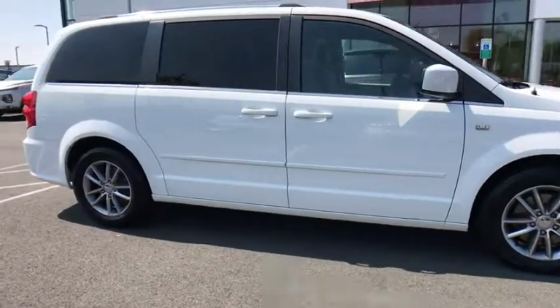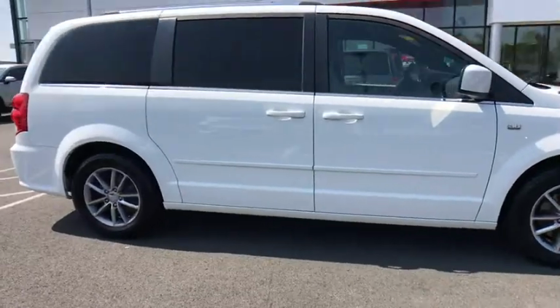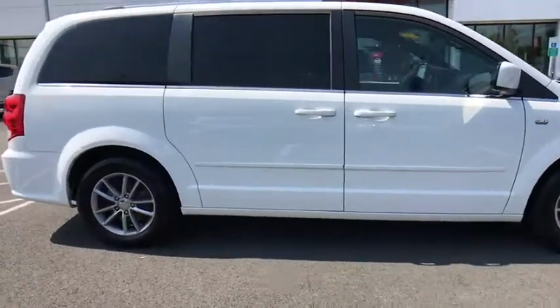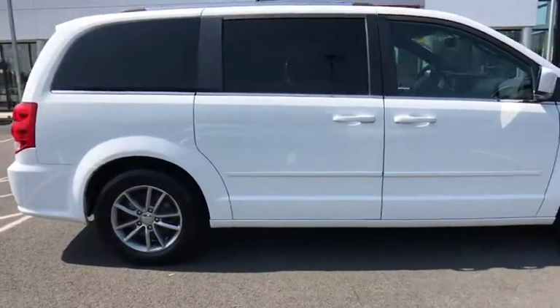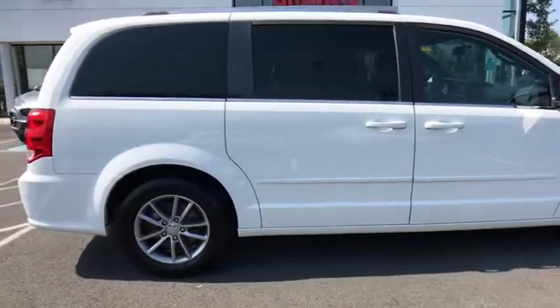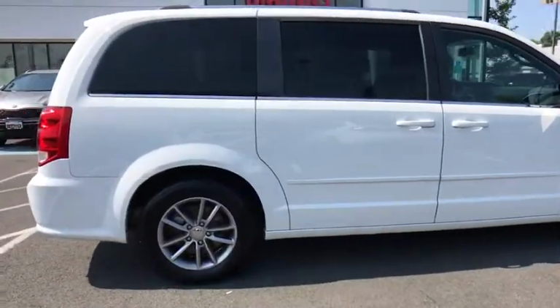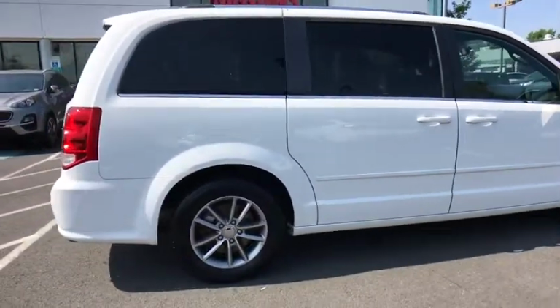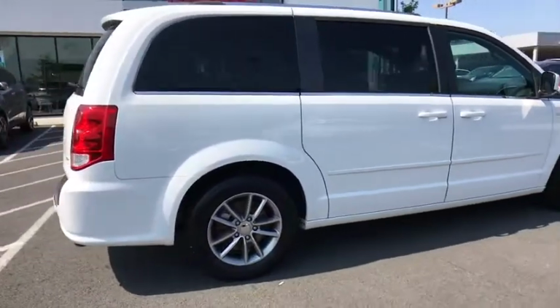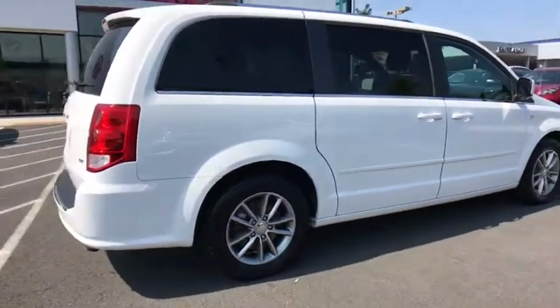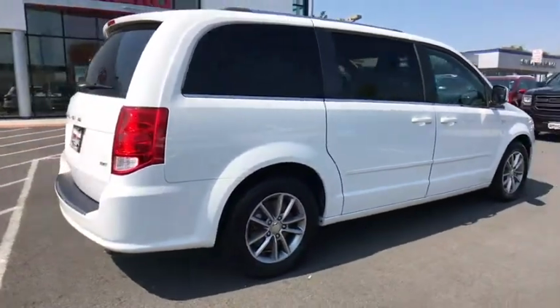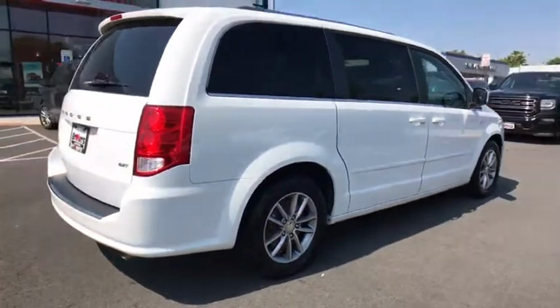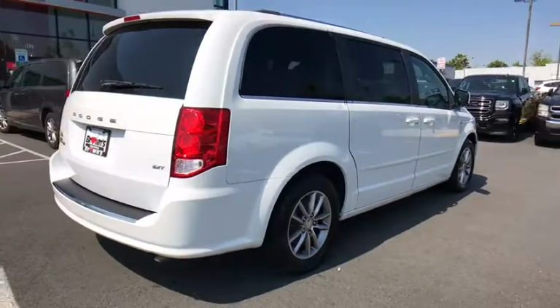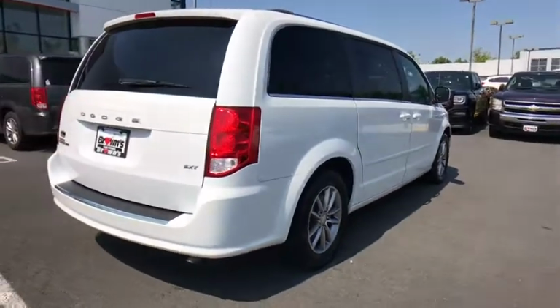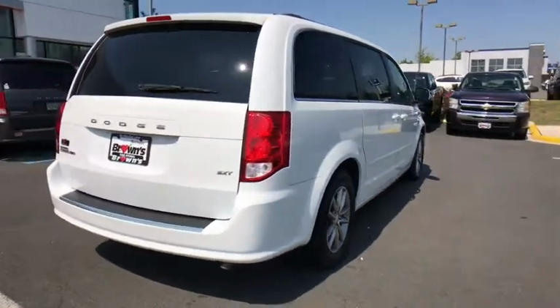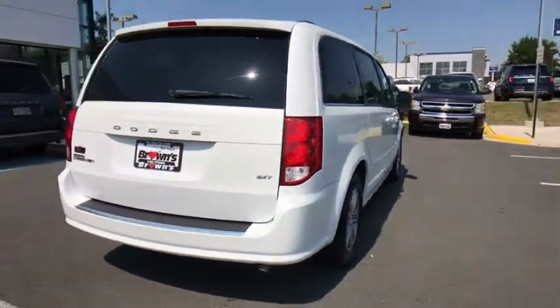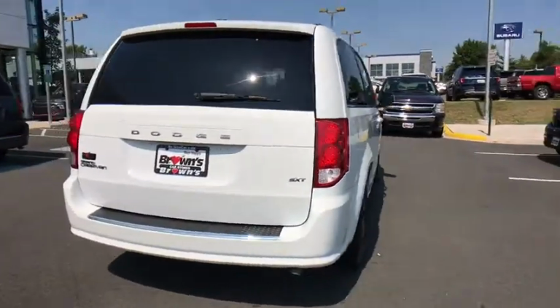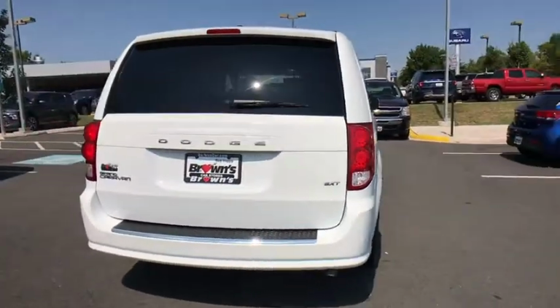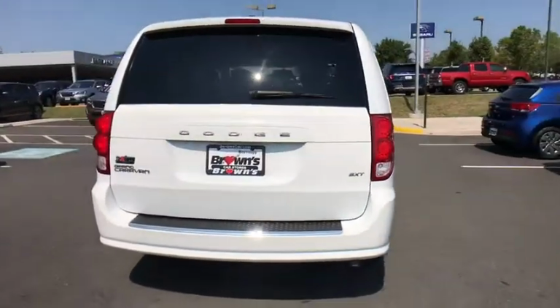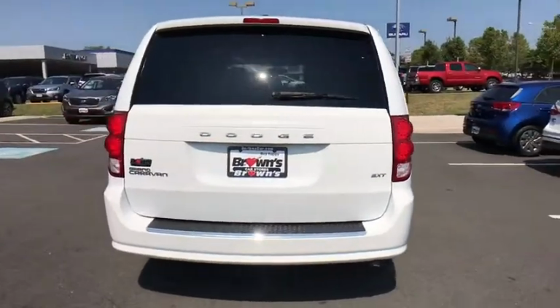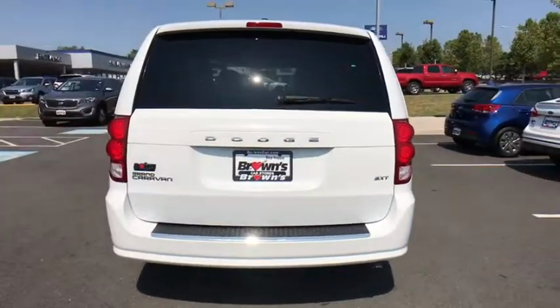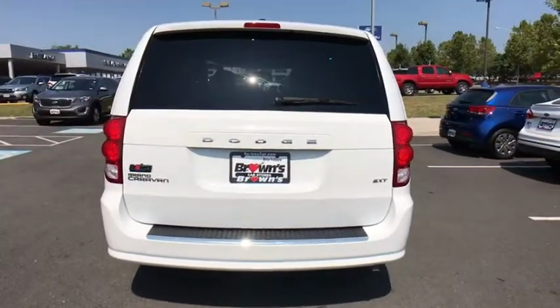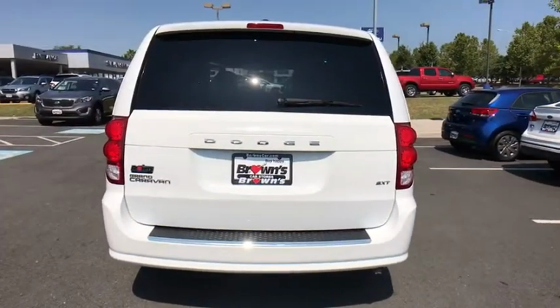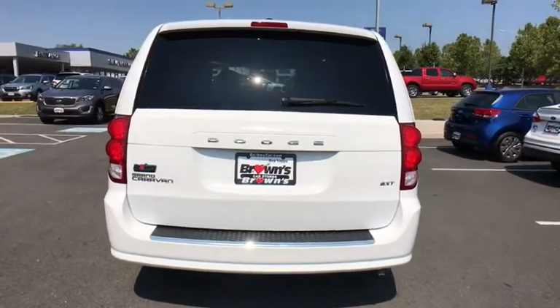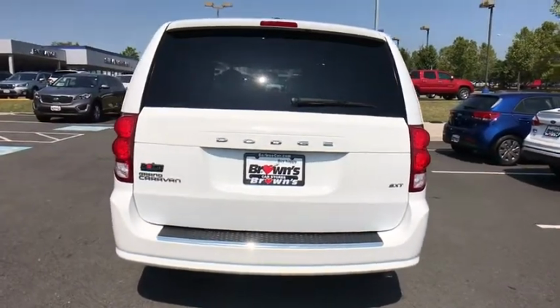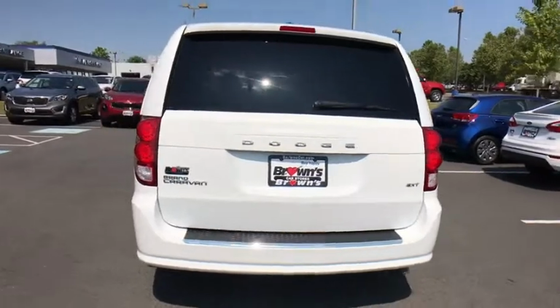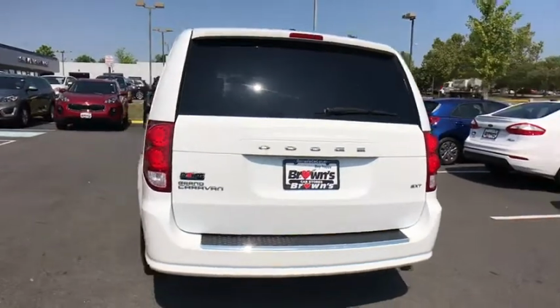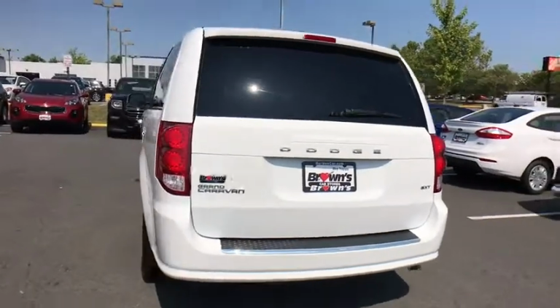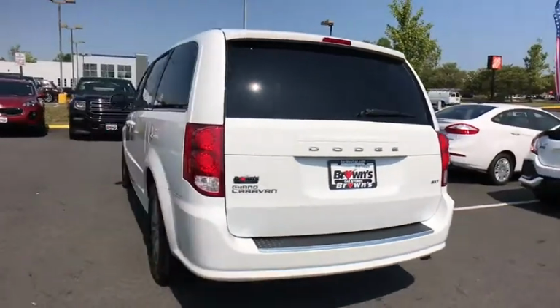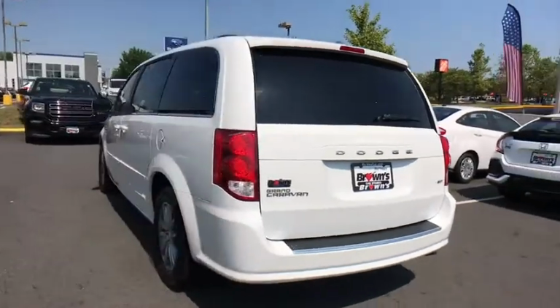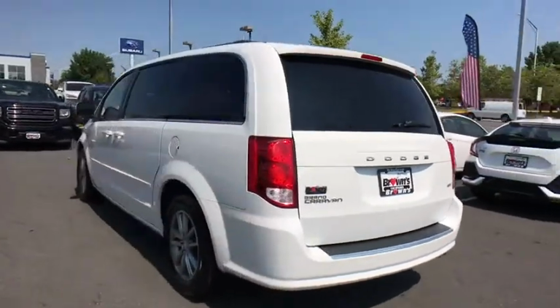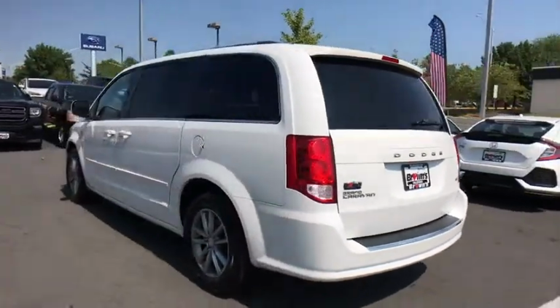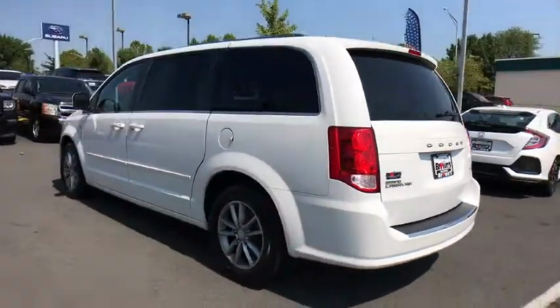Its vast interior is widely praised, with an innovative seating arrangement, versatile cargo storage, and enough entertainment features to keep the kids entertained on road trips. This vehicle has less than 45,000 miles.